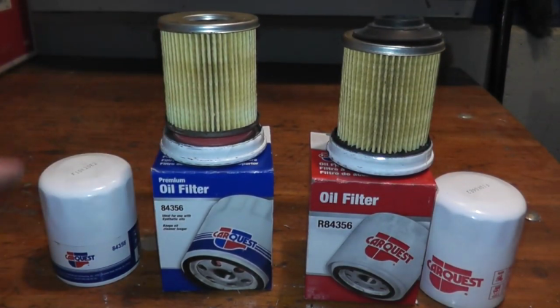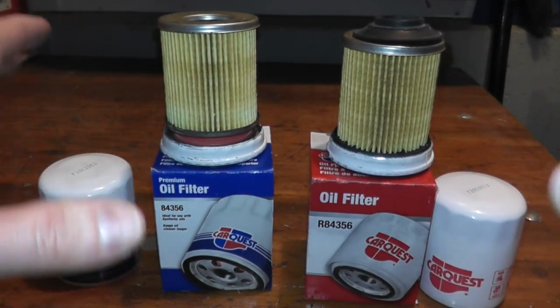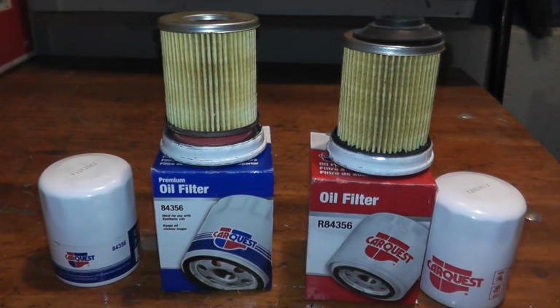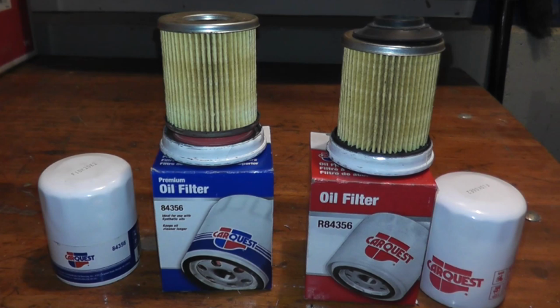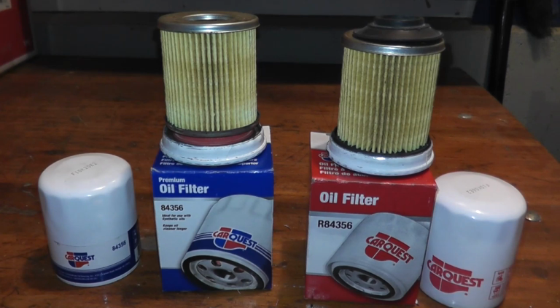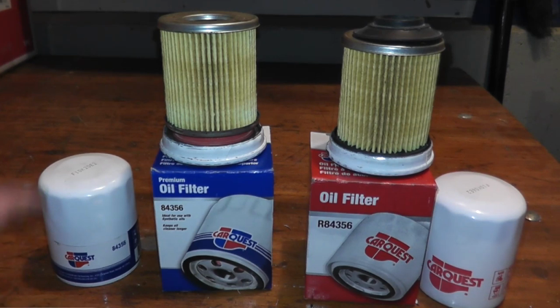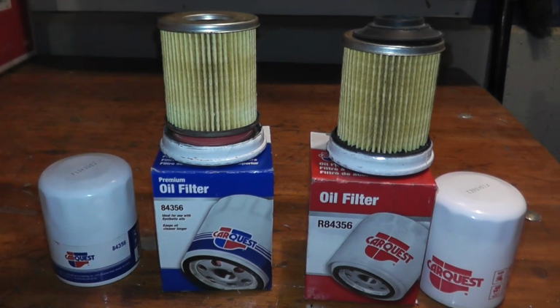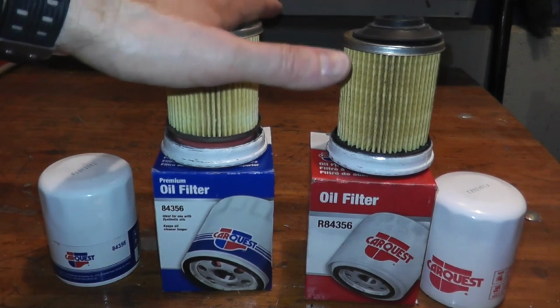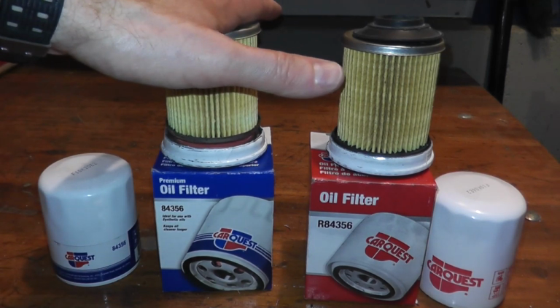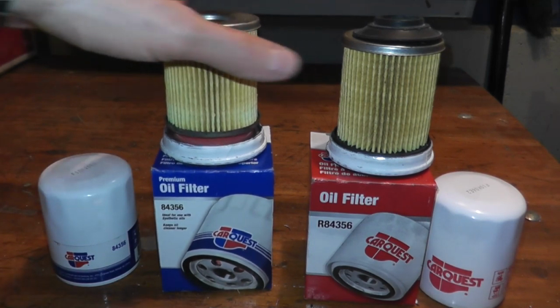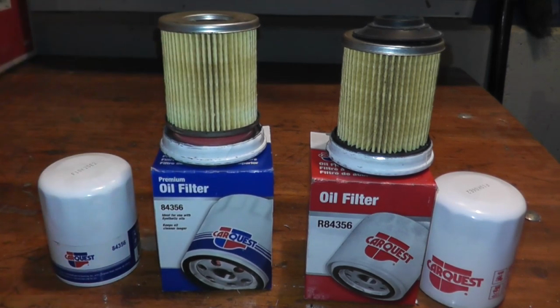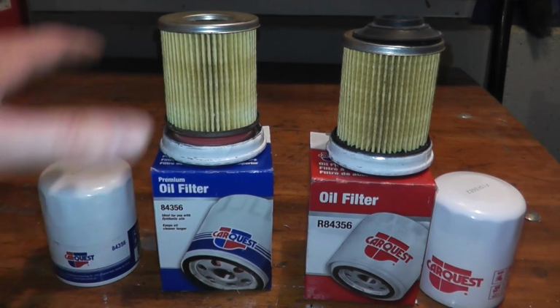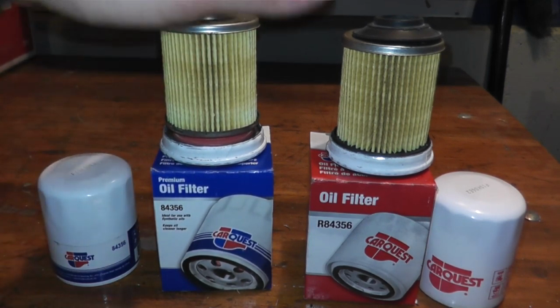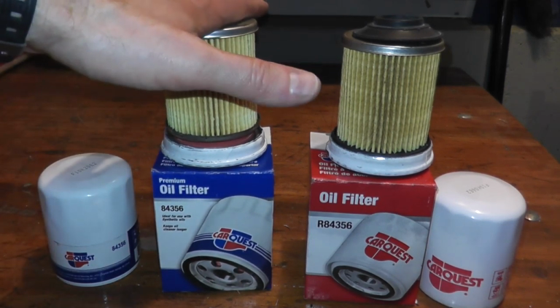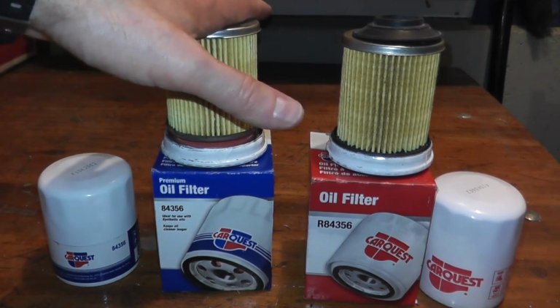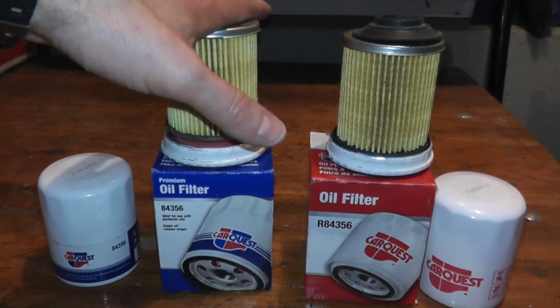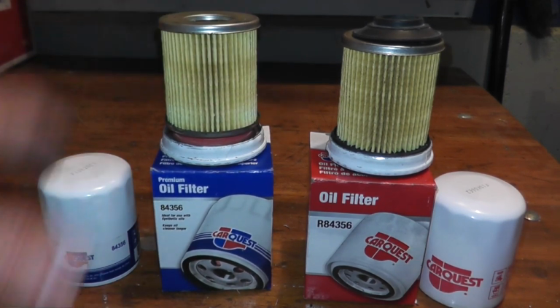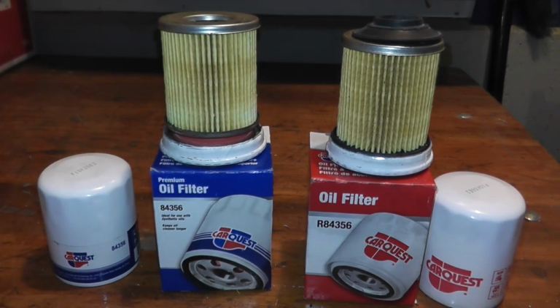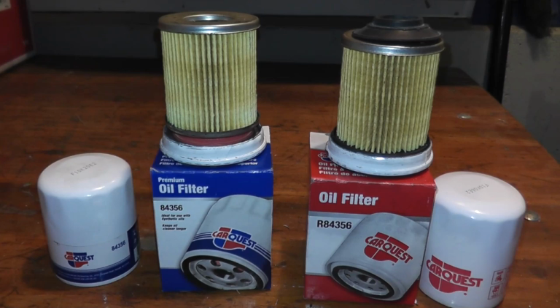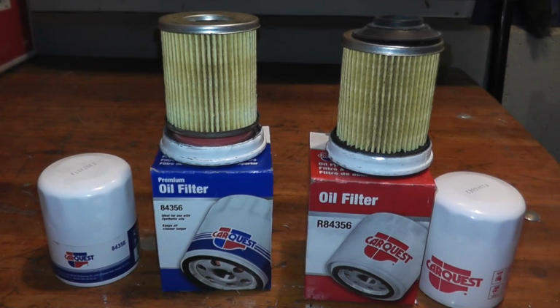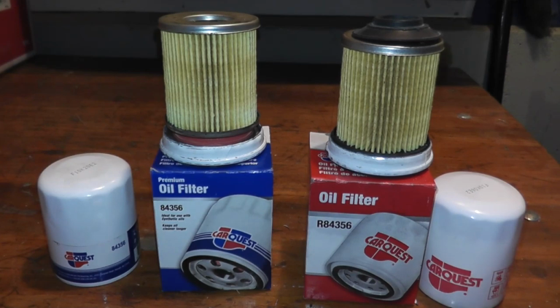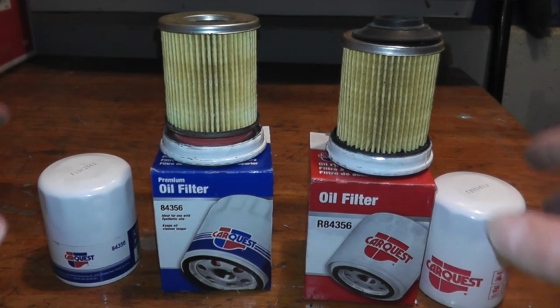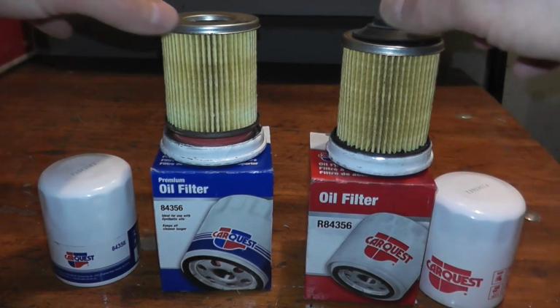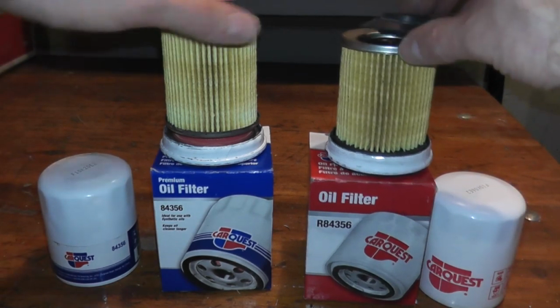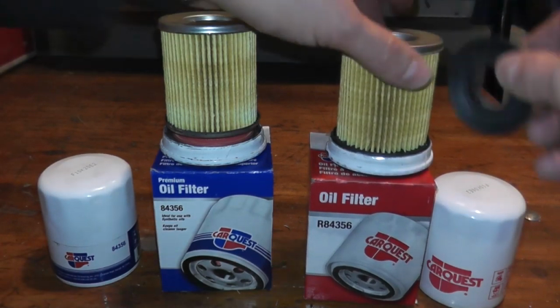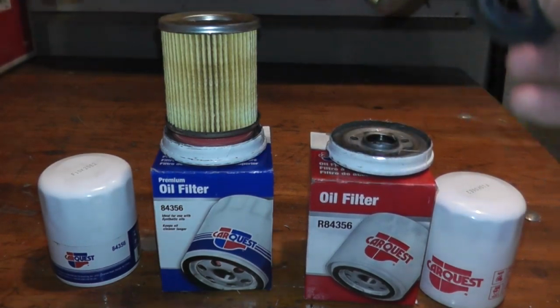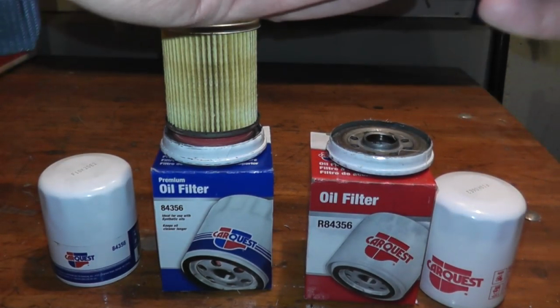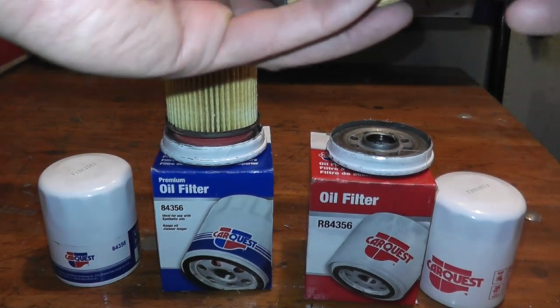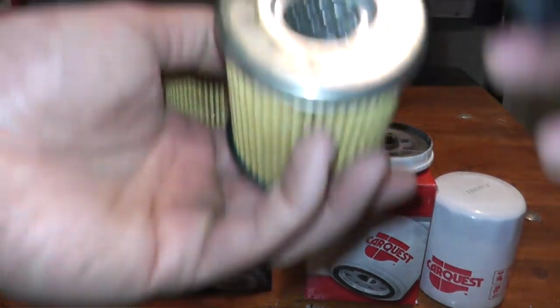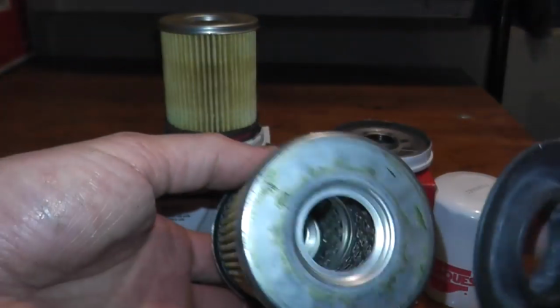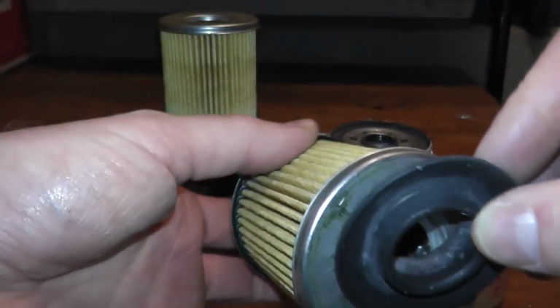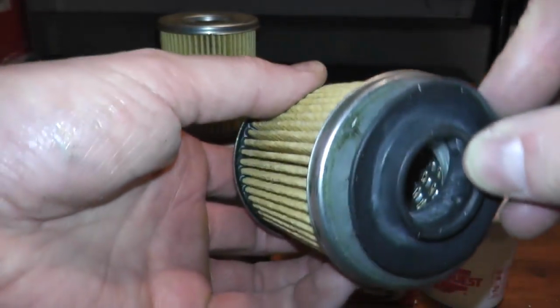So for the $3 difference, you get more miles and 99% efficiency at 30 microns. Both have metal end caps and both have a metal center tube, but ultimately you're paying for that extra mileage you get out of the premium oil filter.